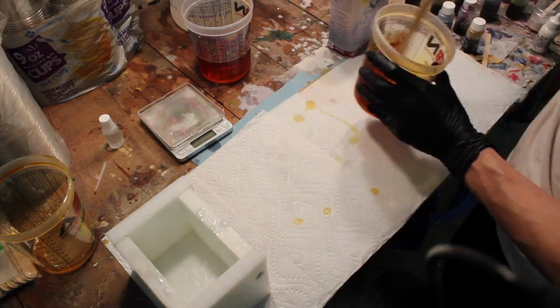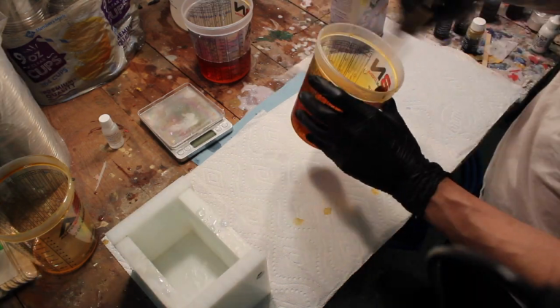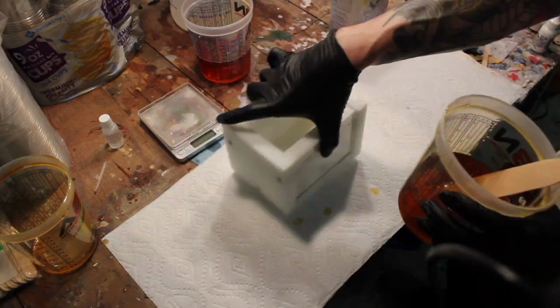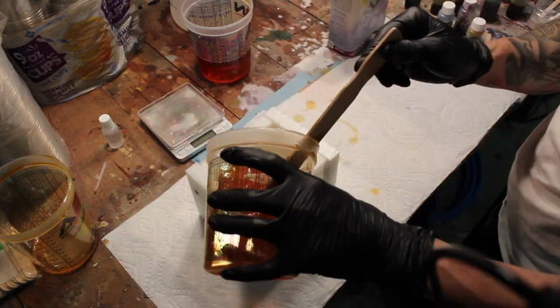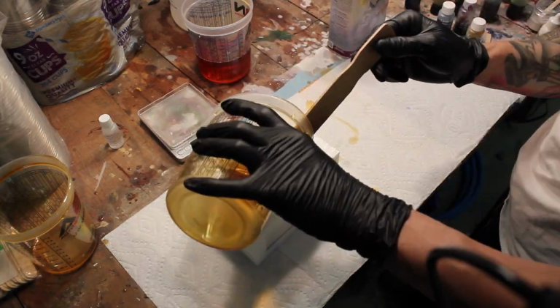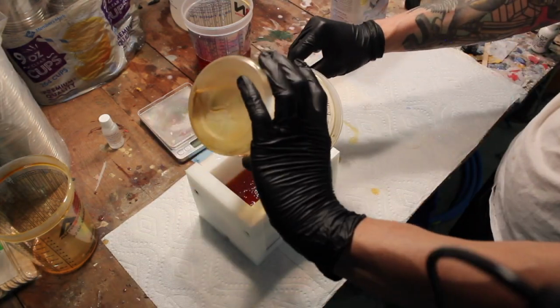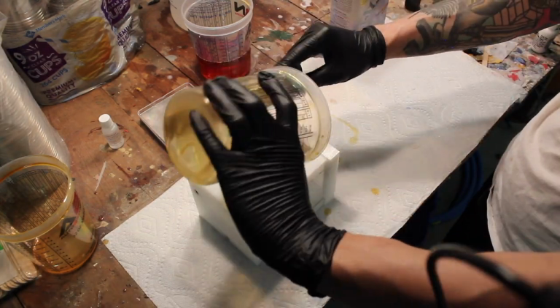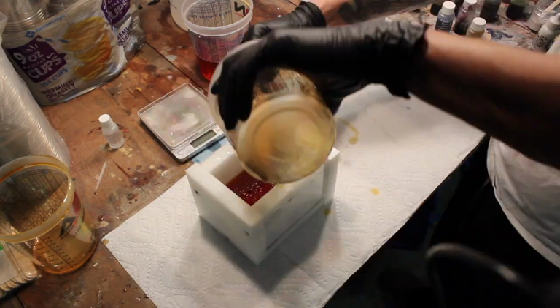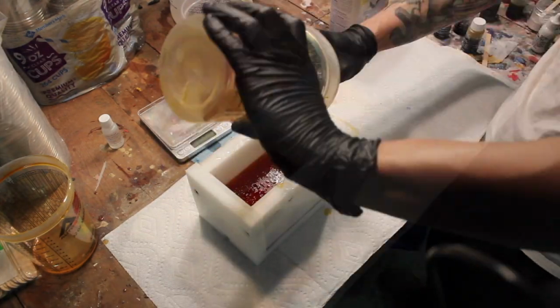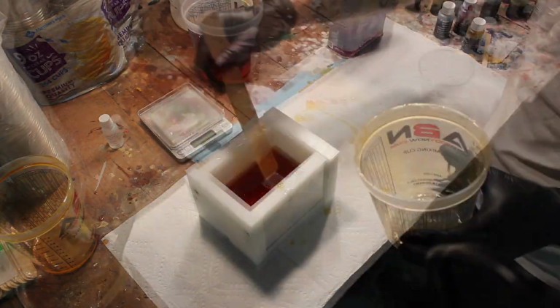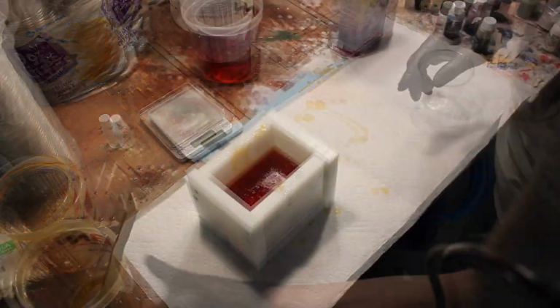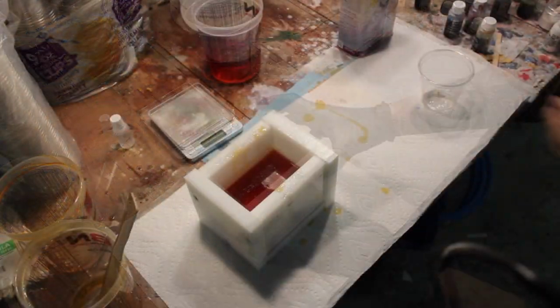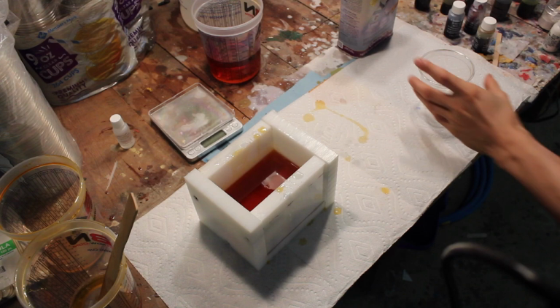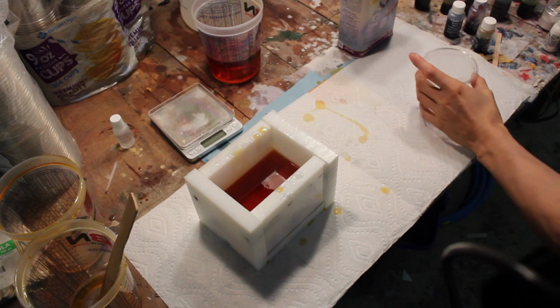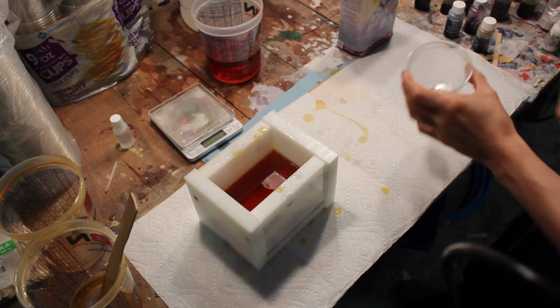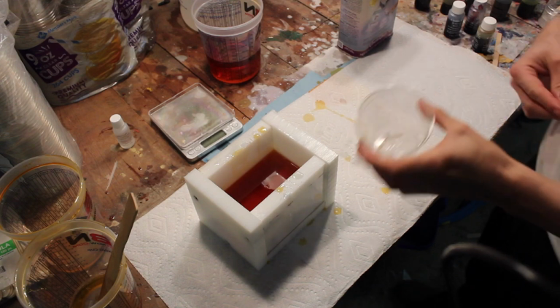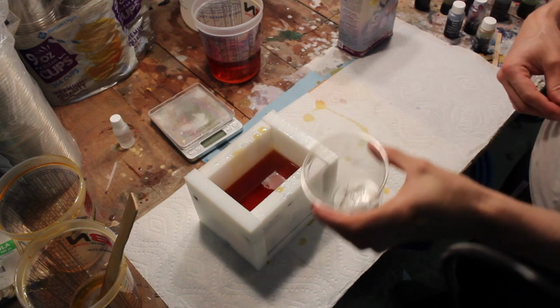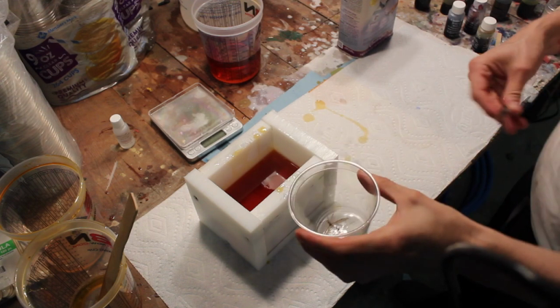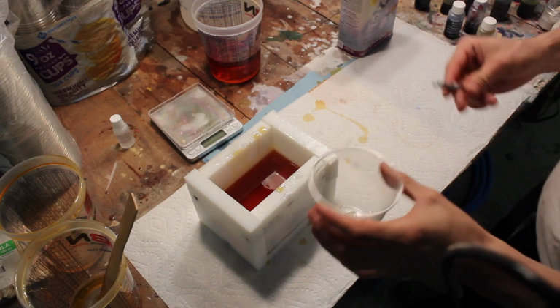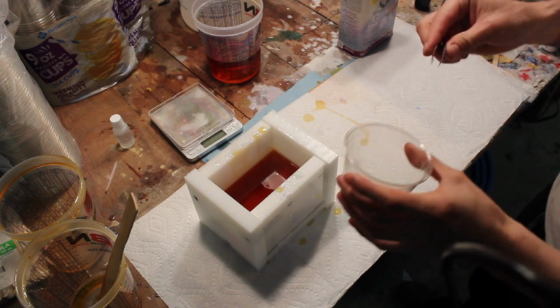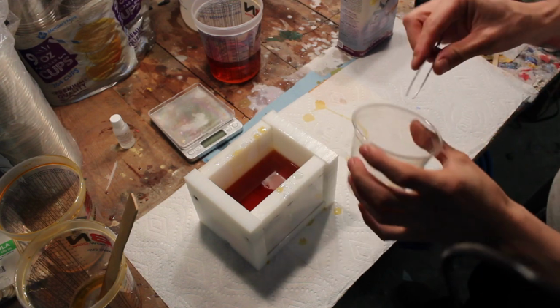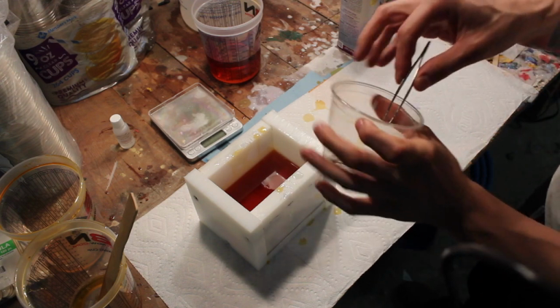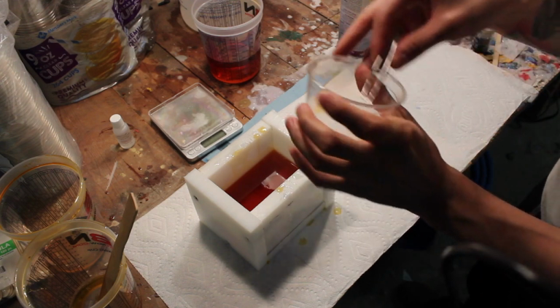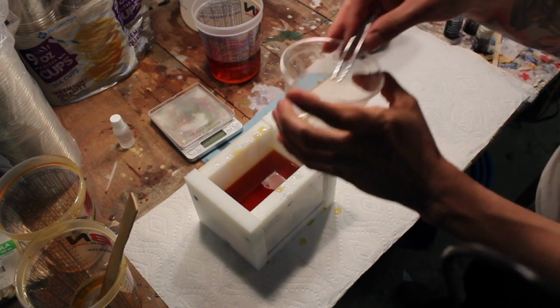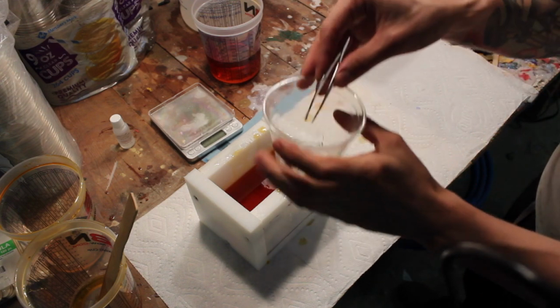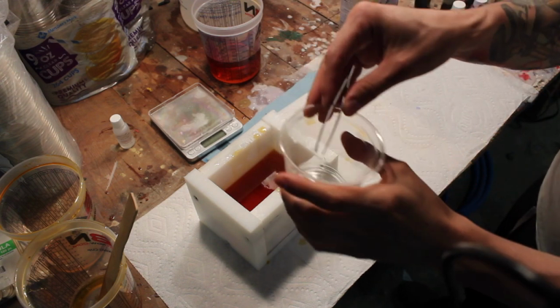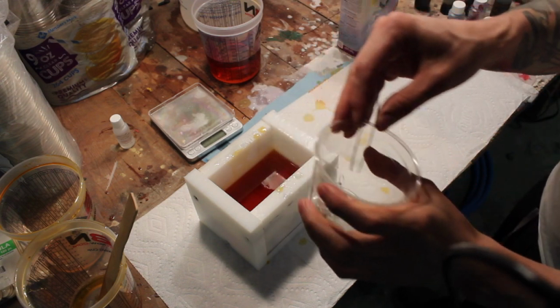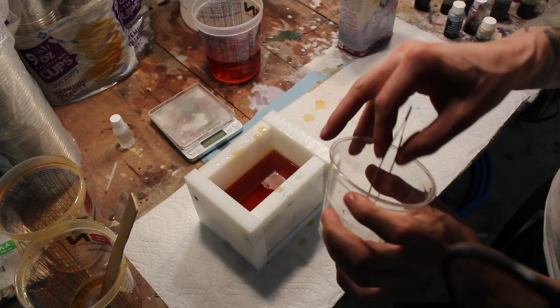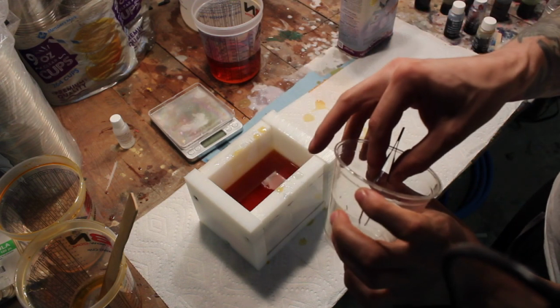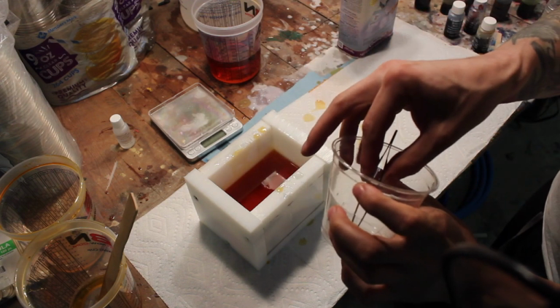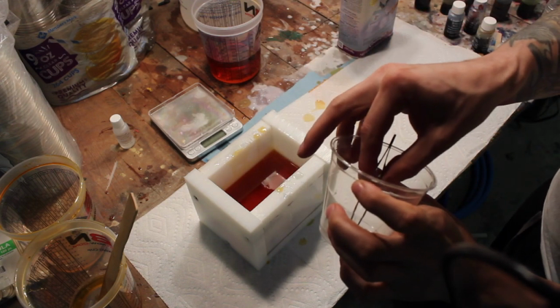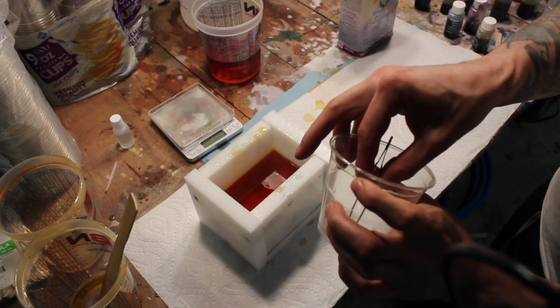I pour the resin into a high-density polyethylene mold that I made. Once the resin is mostly hard but still sticky, I add the insect.